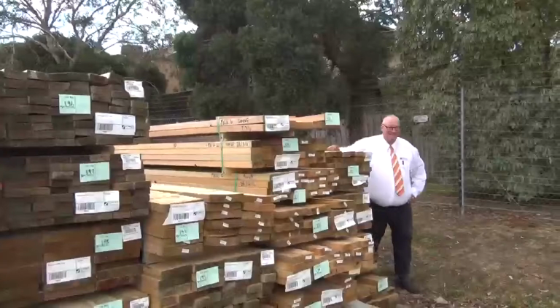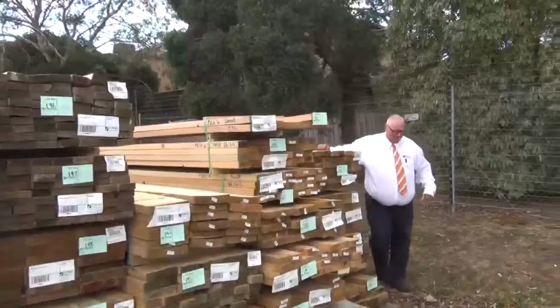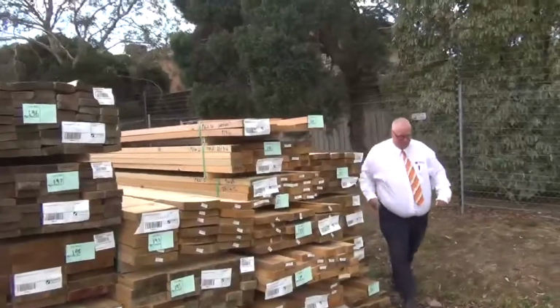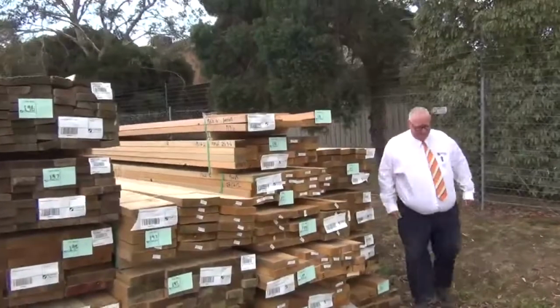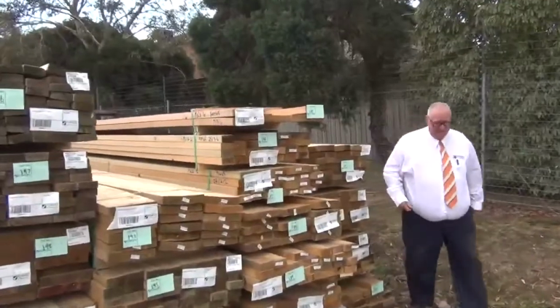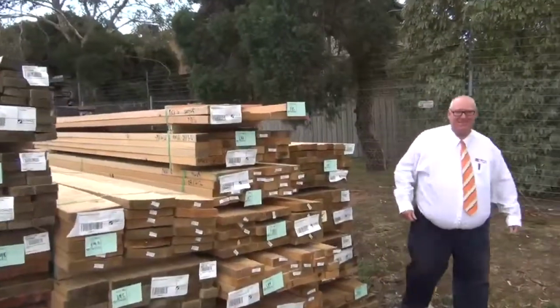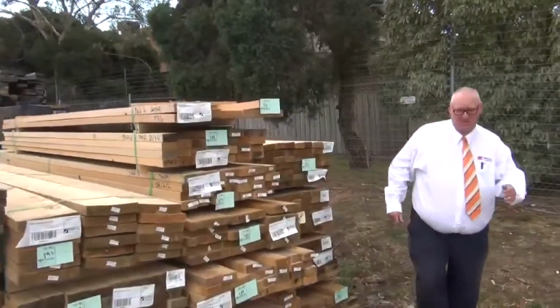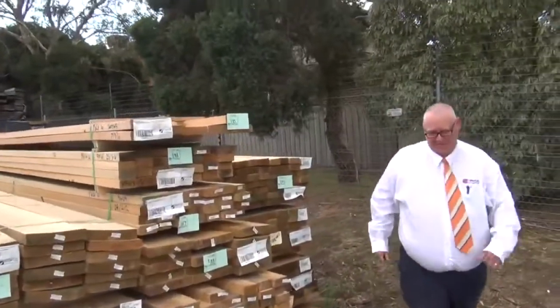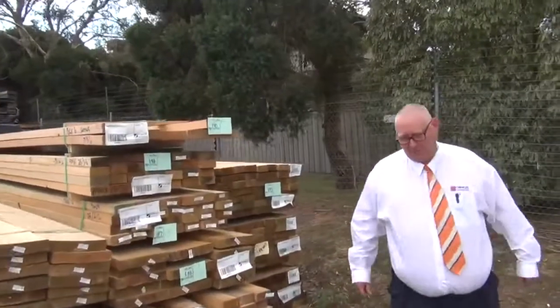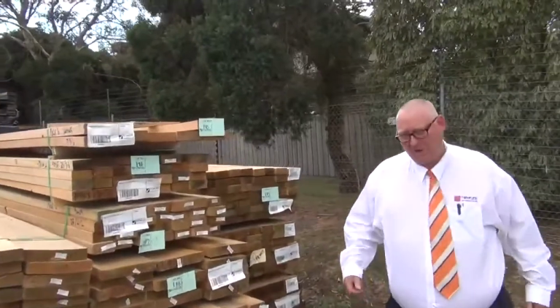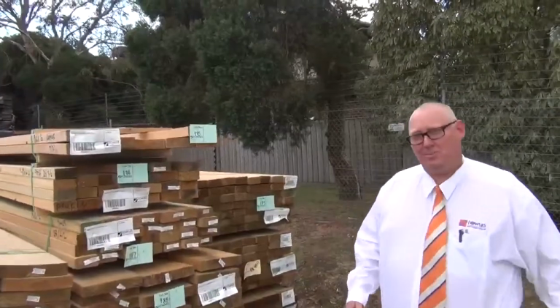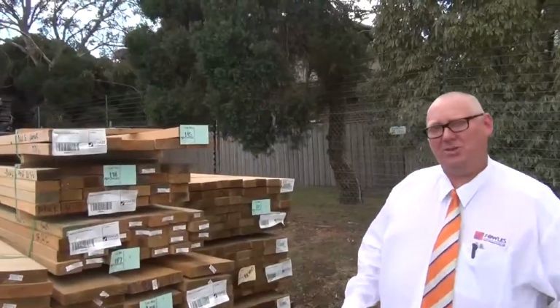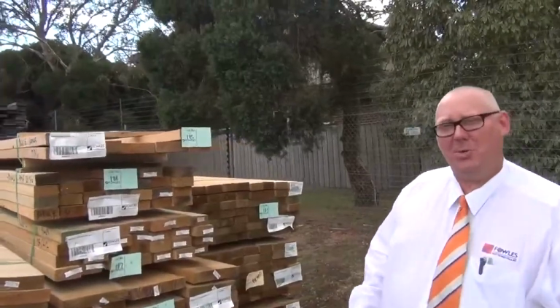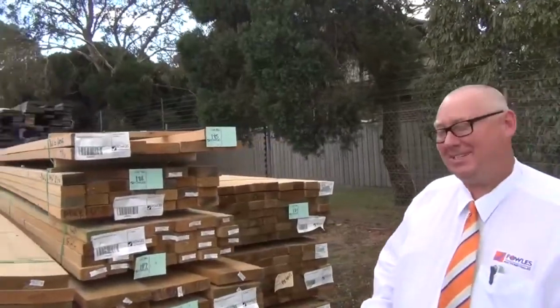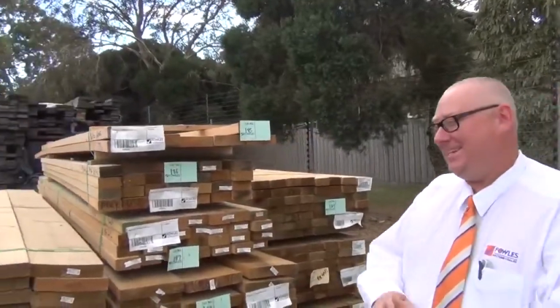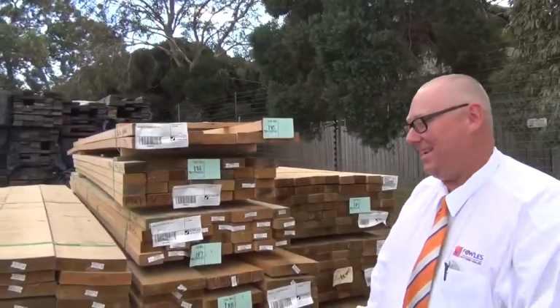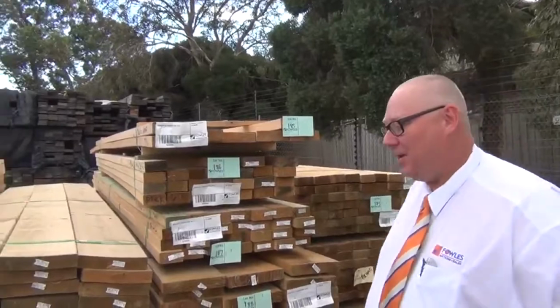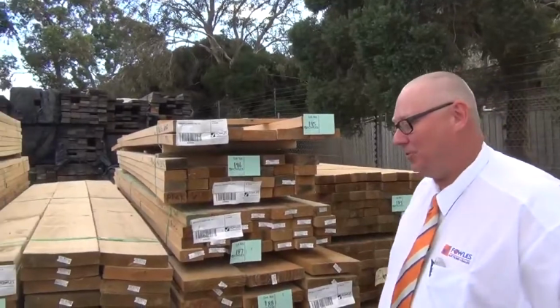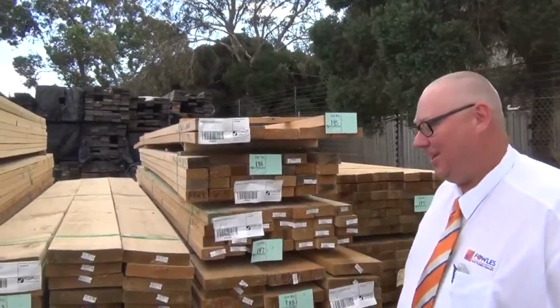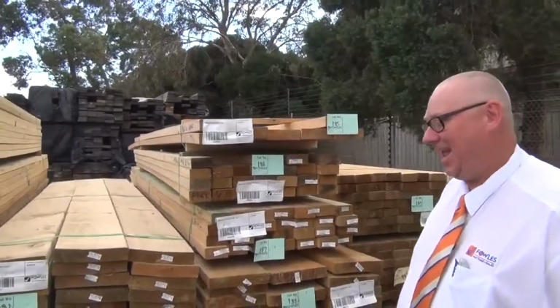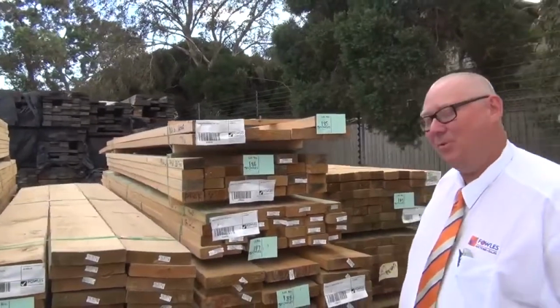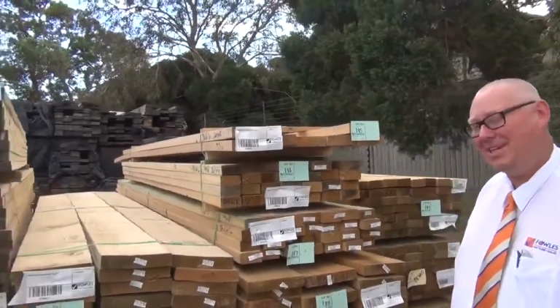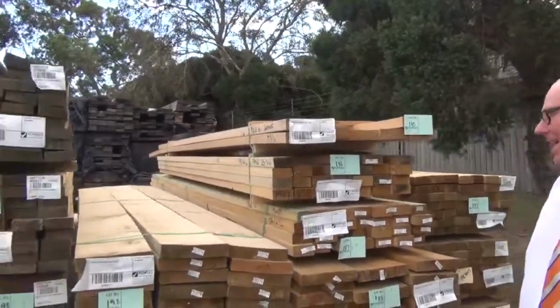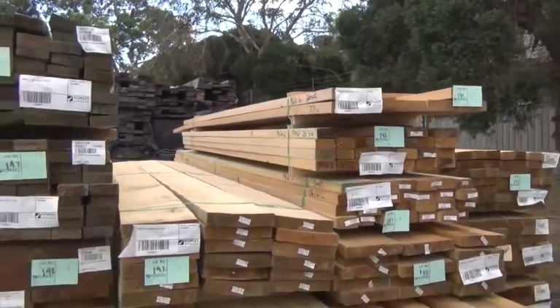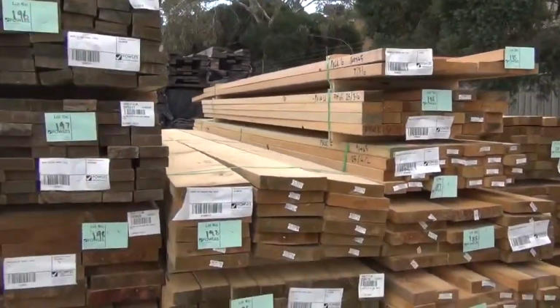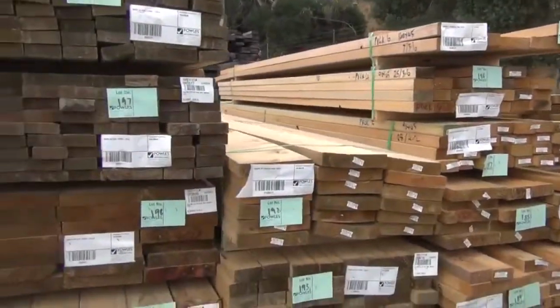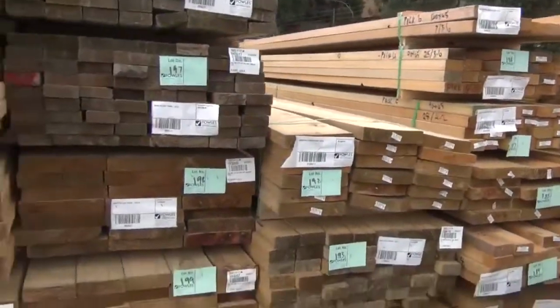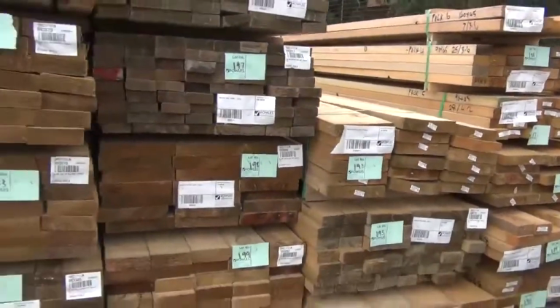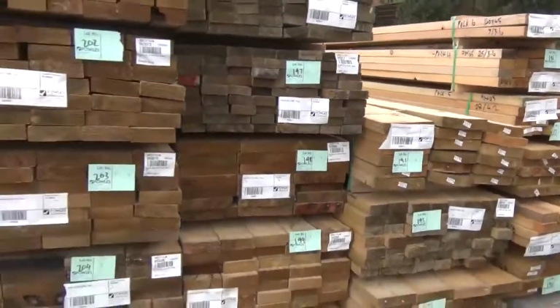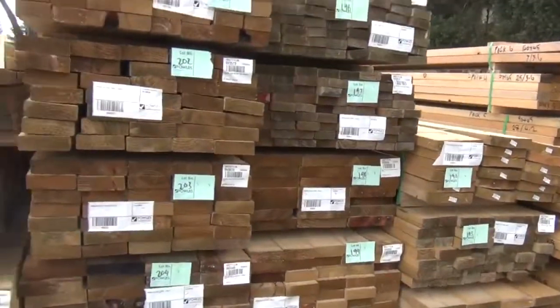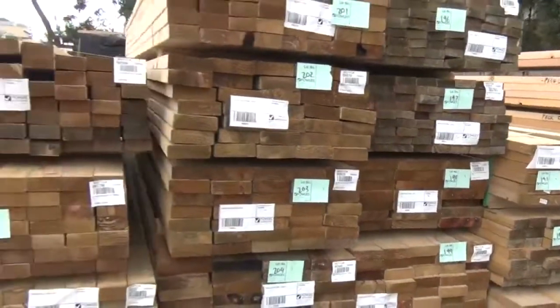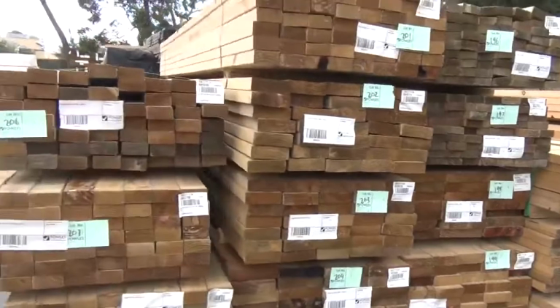G'day, Michael from Powell's here once again with the Tuesday afternoon preview. Tomorrow's auction is Wednesday the 2nd of April 2014, and we have put together another ripper auction for you this week.